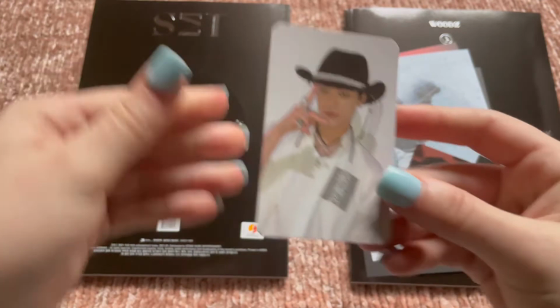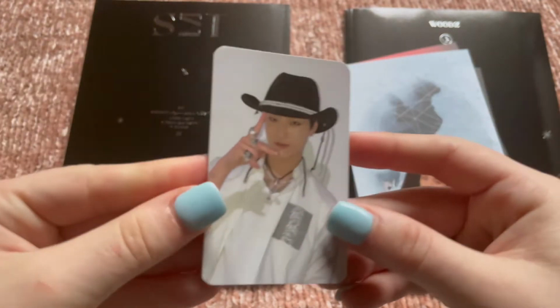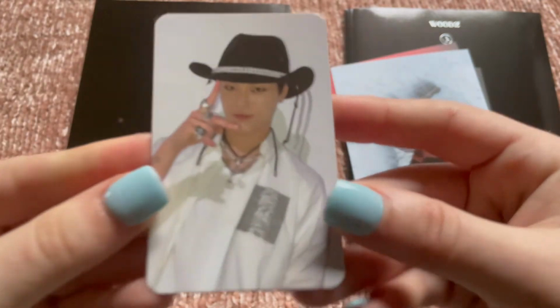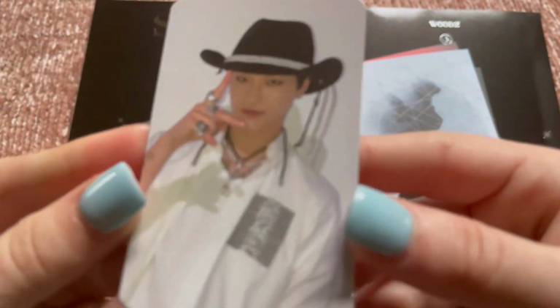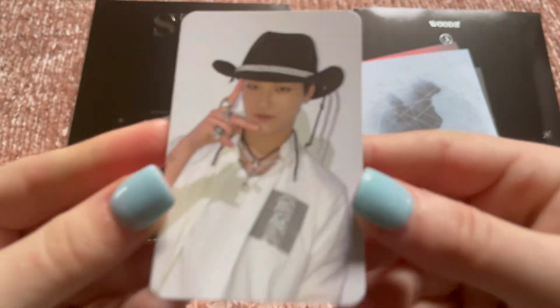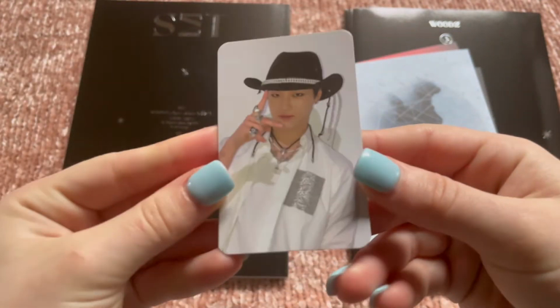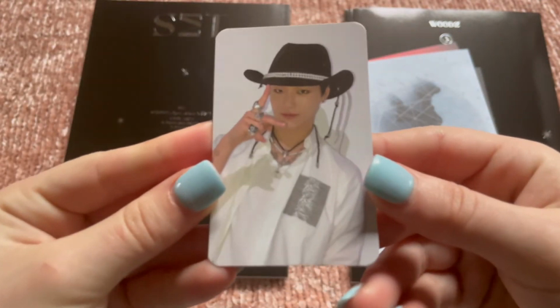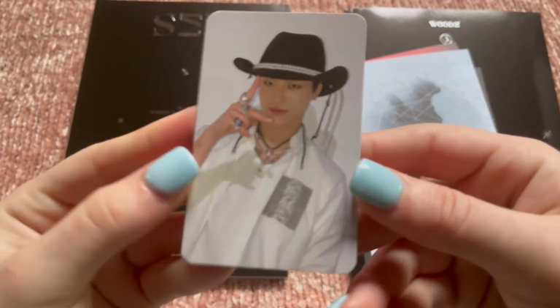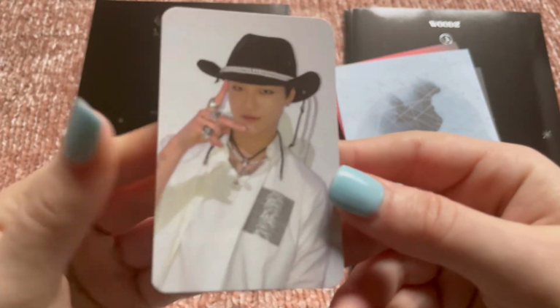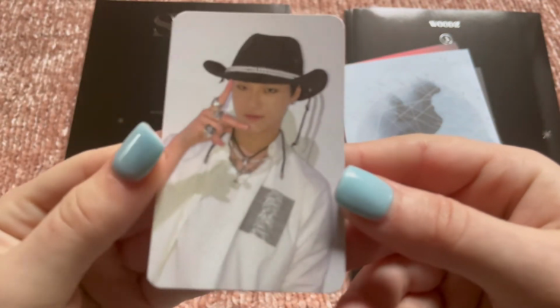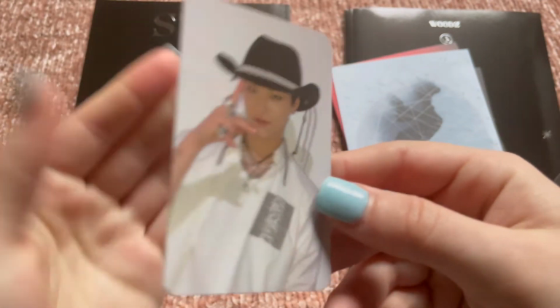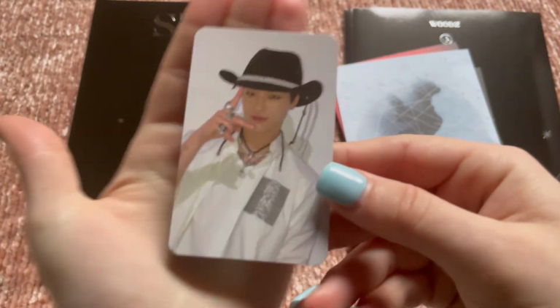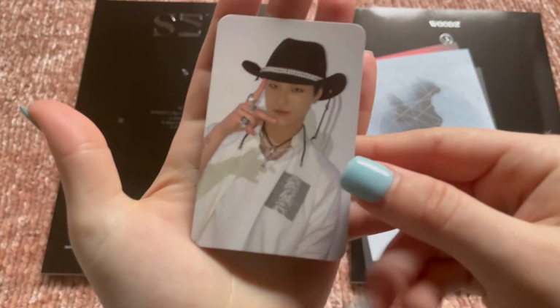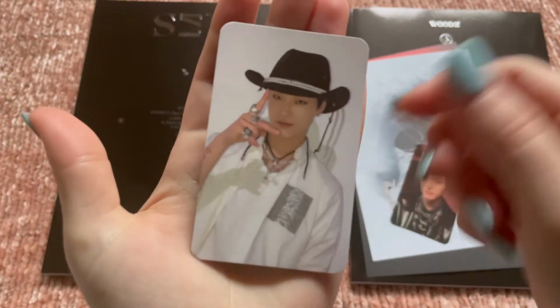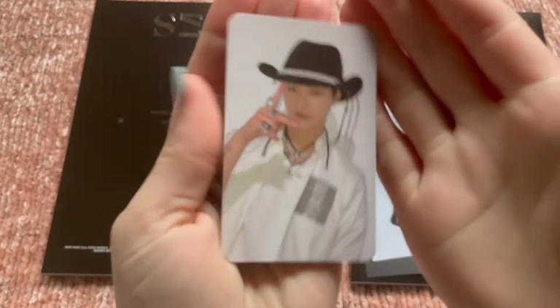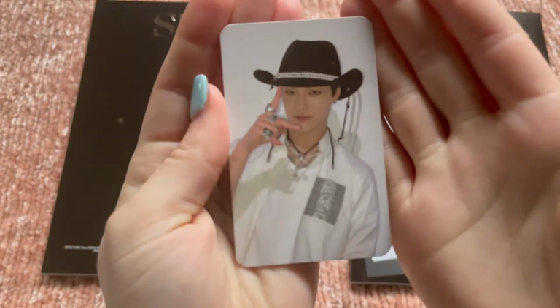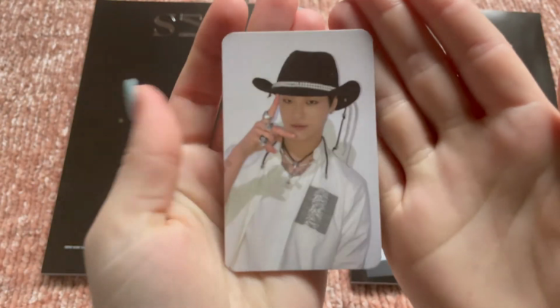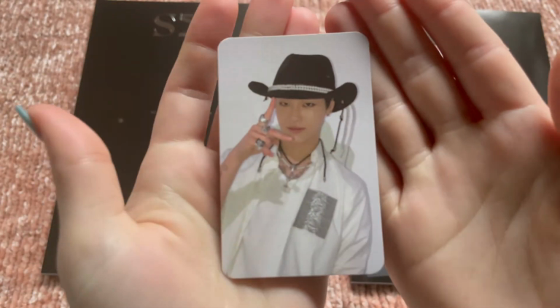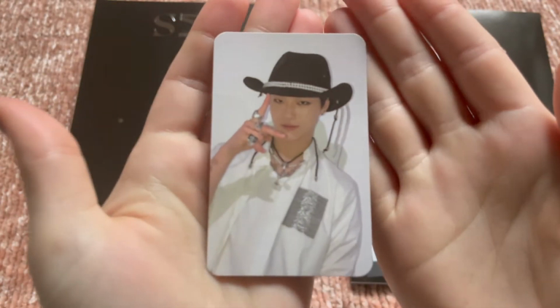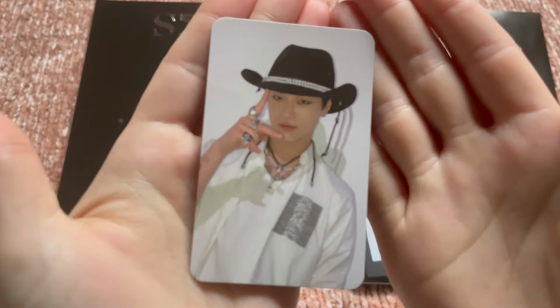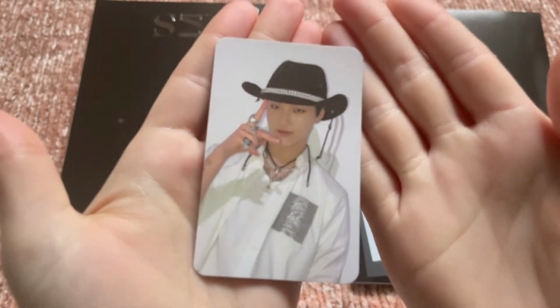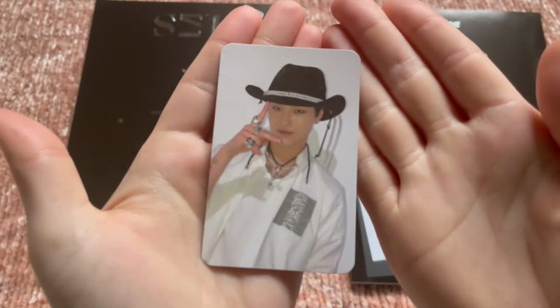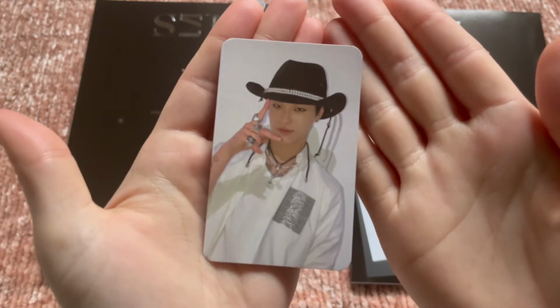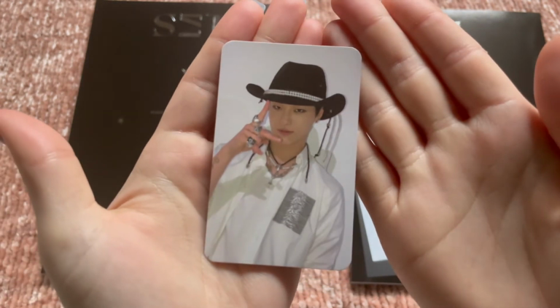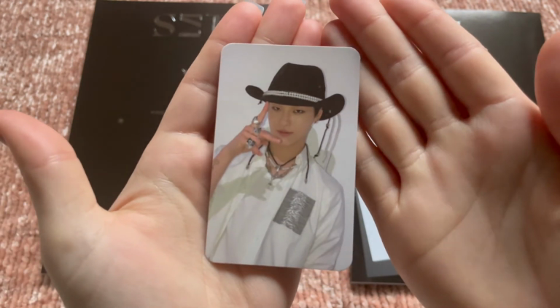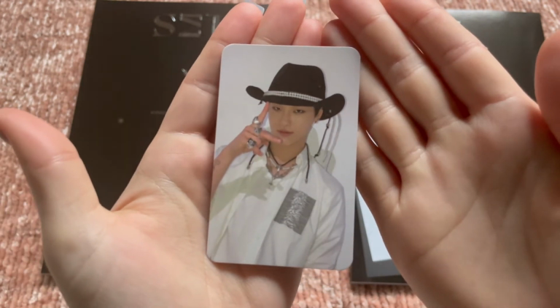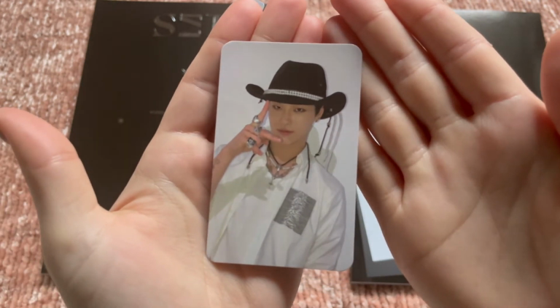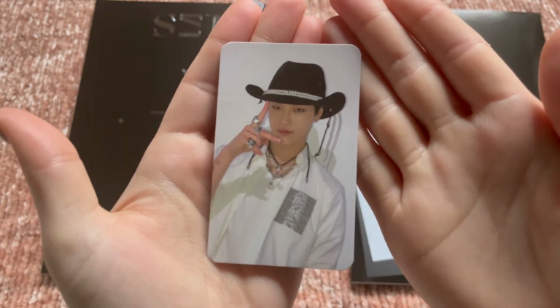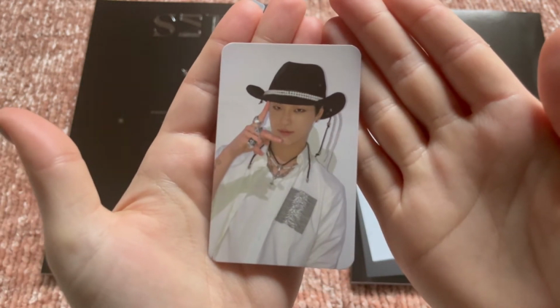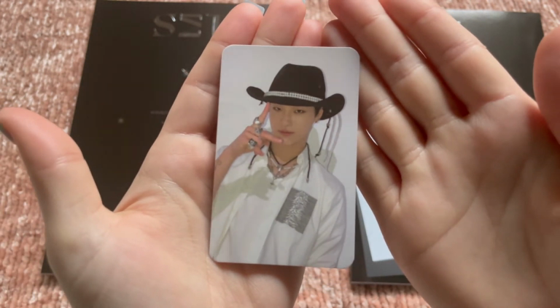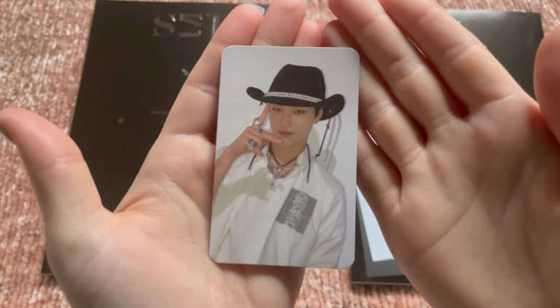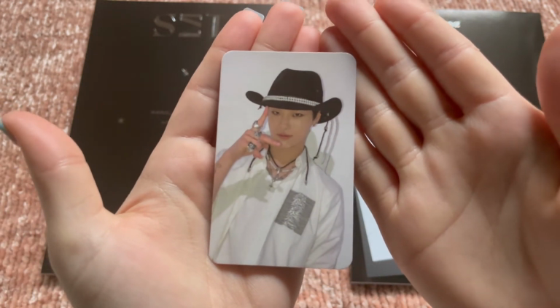Oh, it's in this outfit — I like this one too. So pretty.